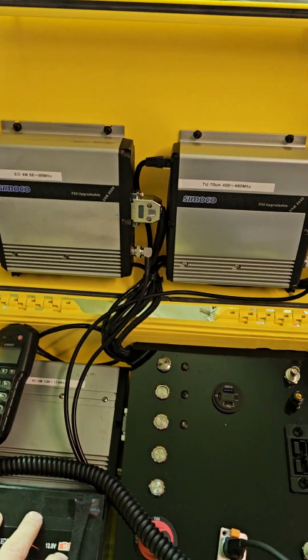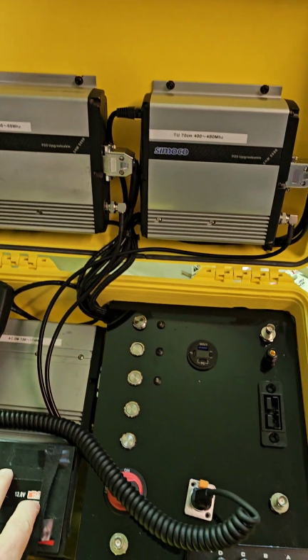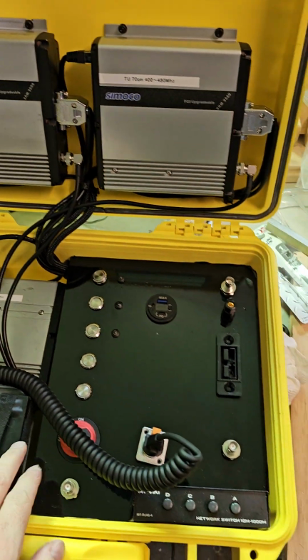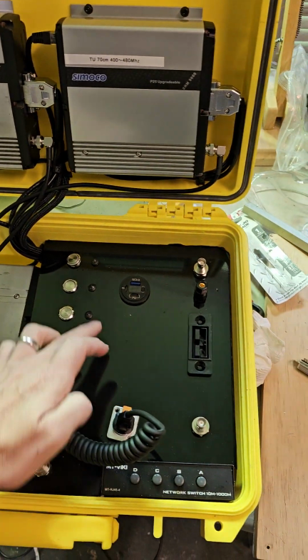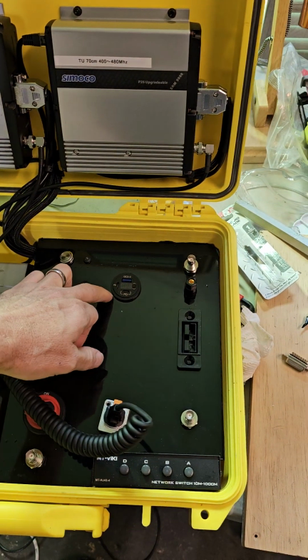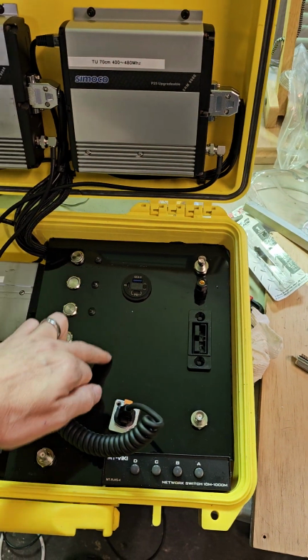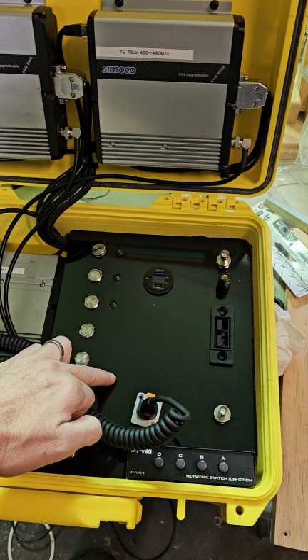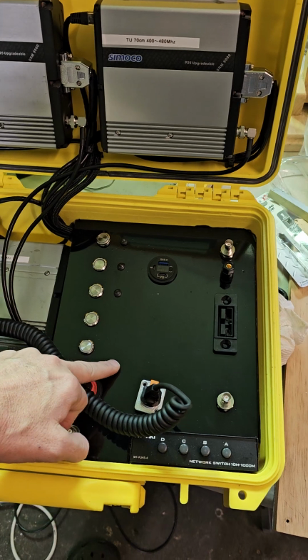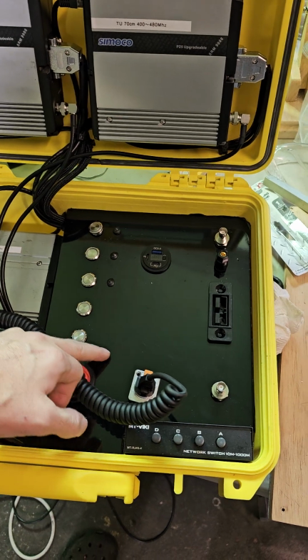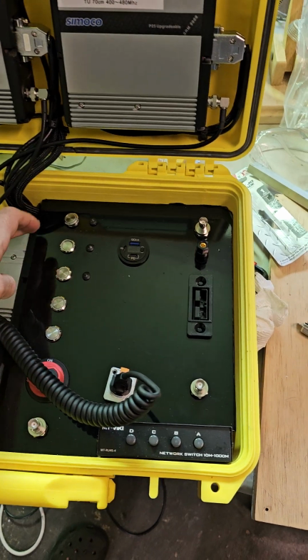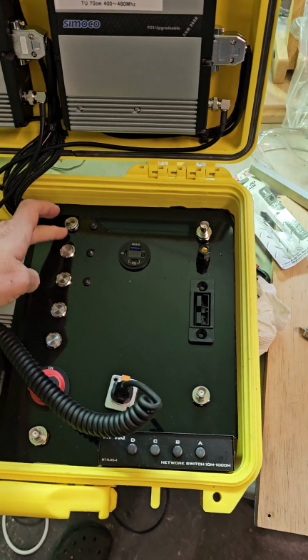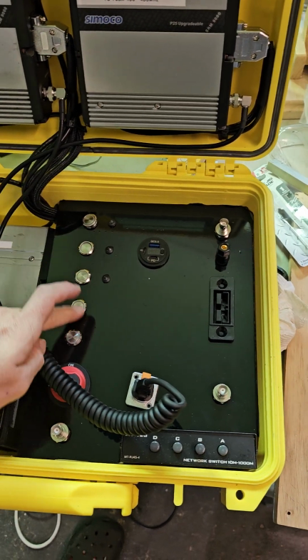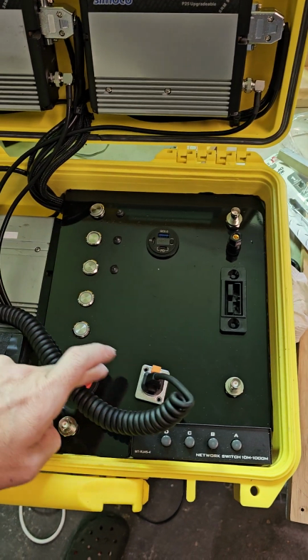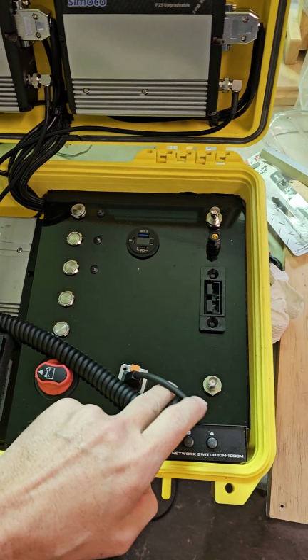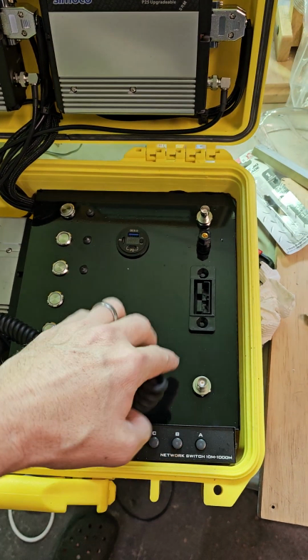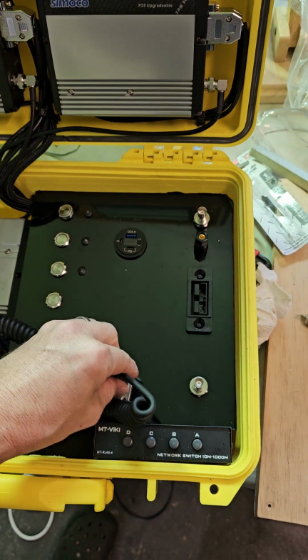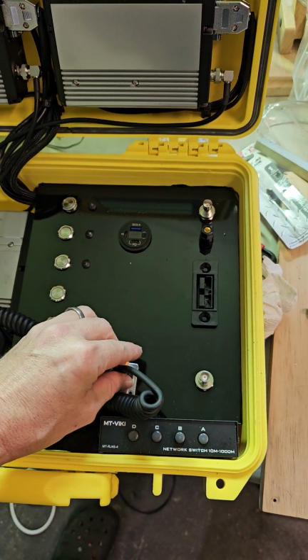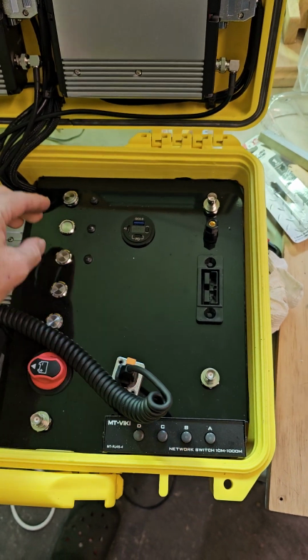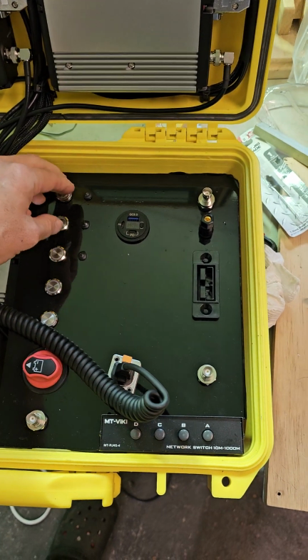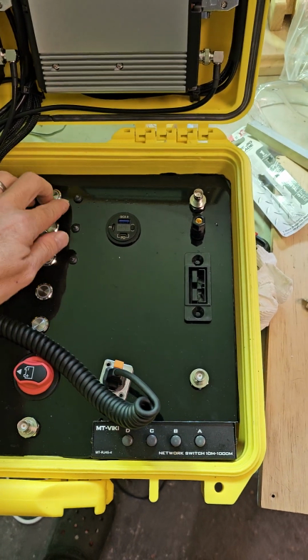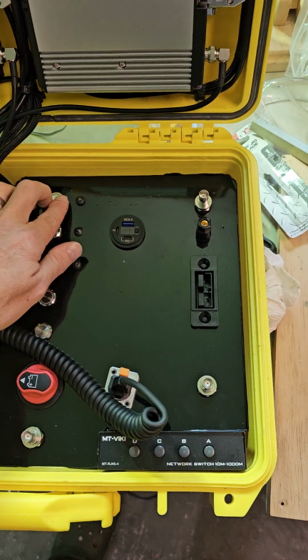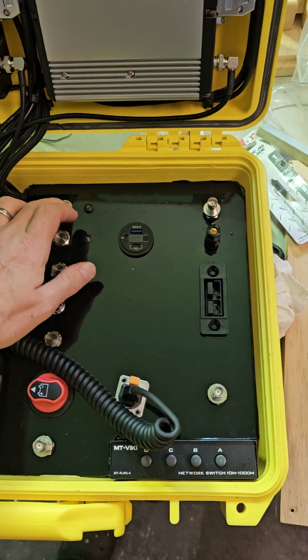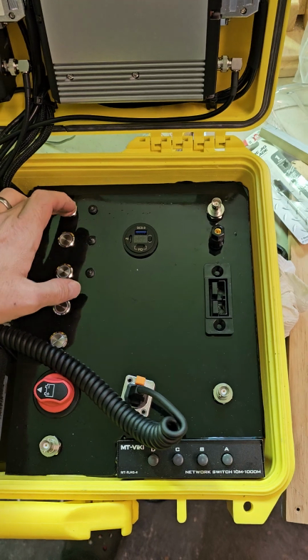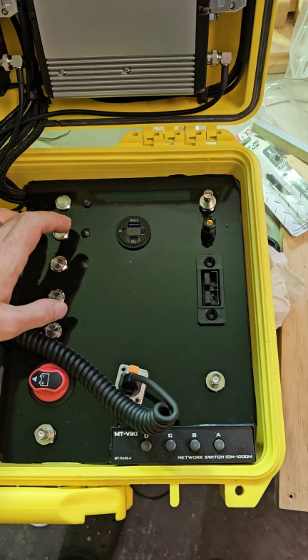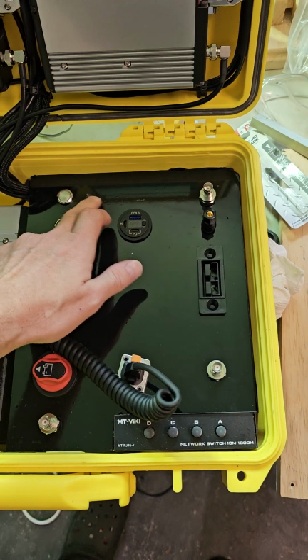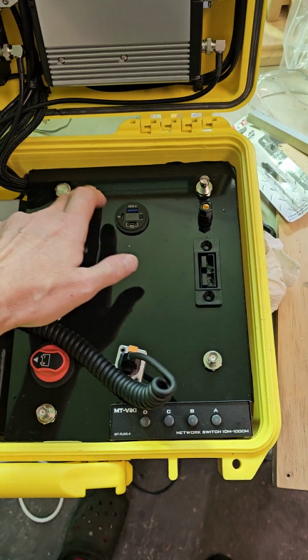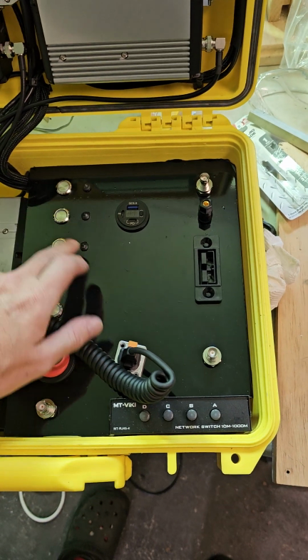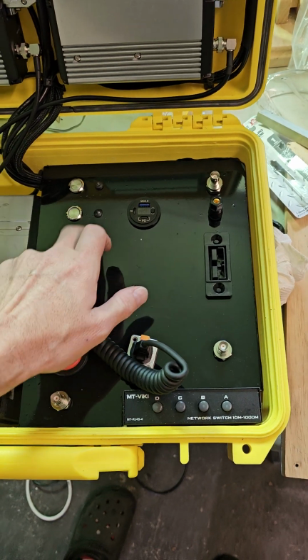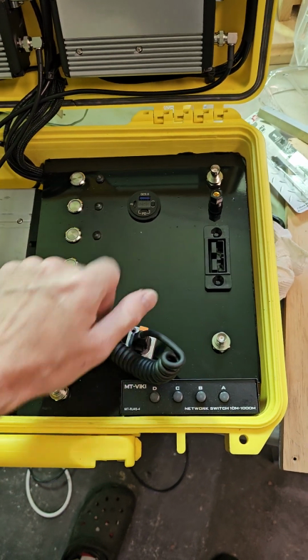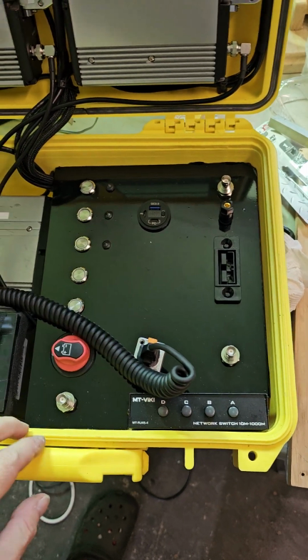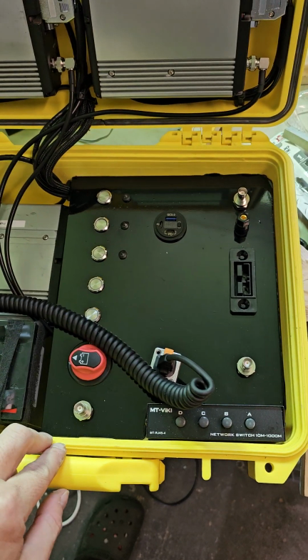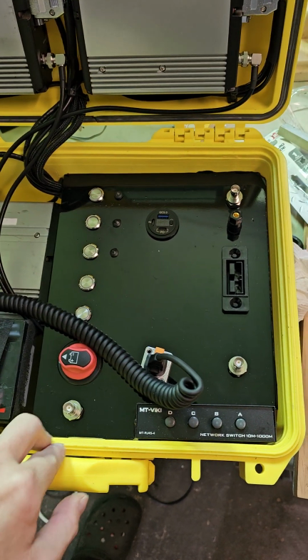My lovely wife has put all the buttons in and it's all looking really, really good. We're going to have some status lights on the squelch.